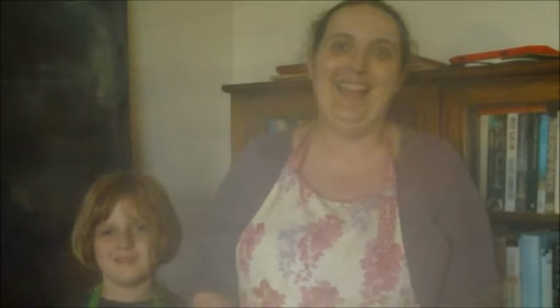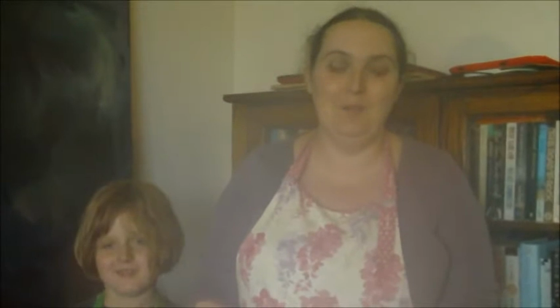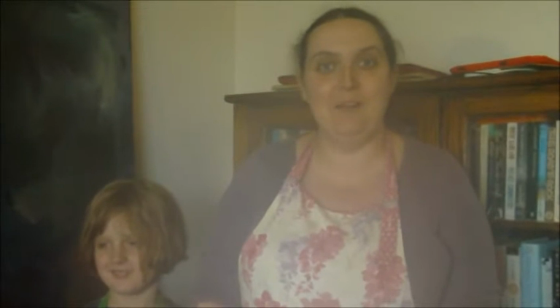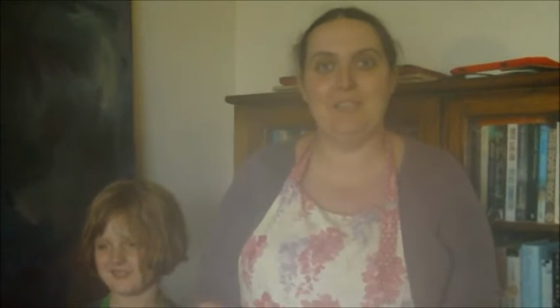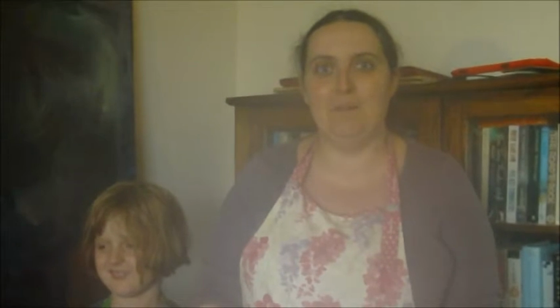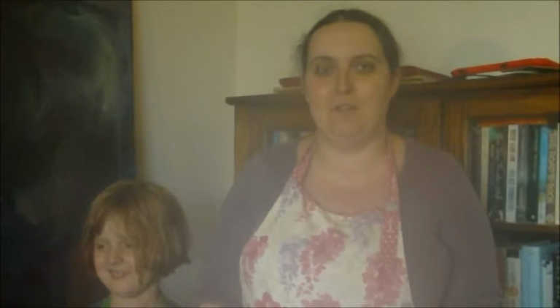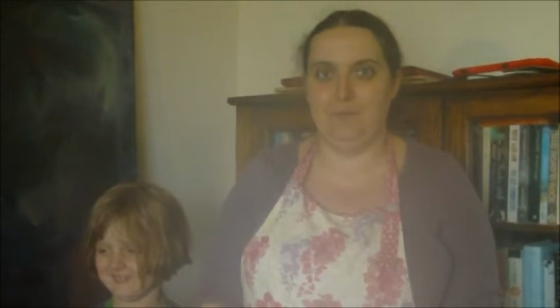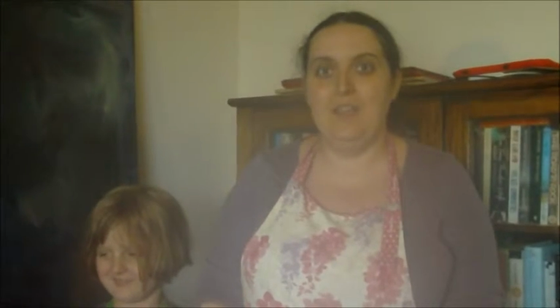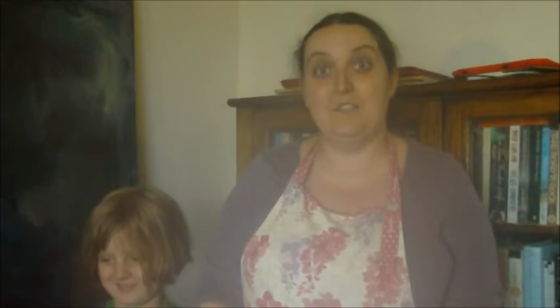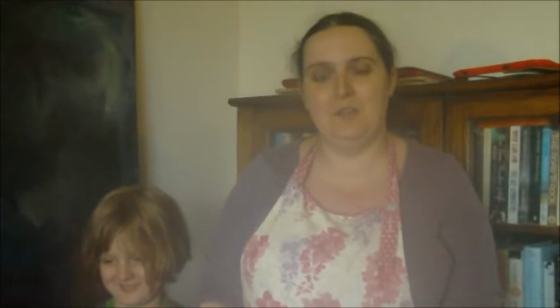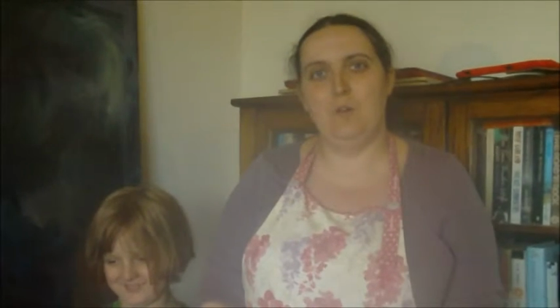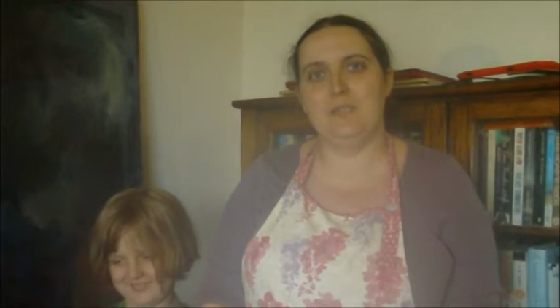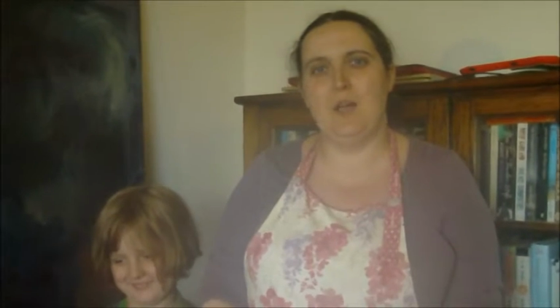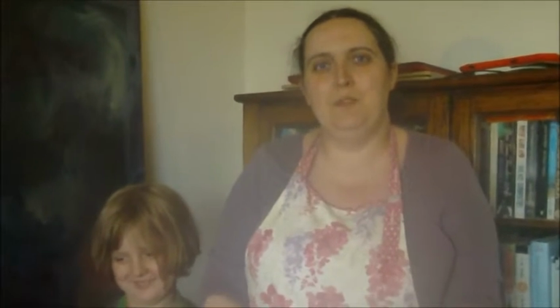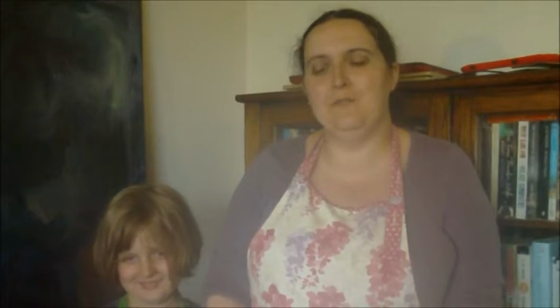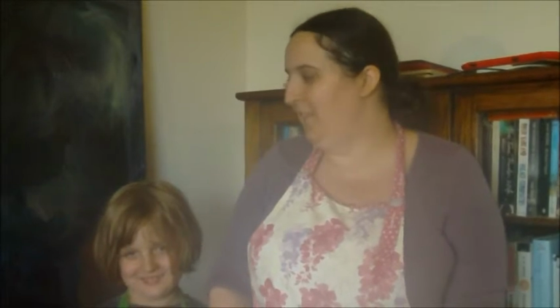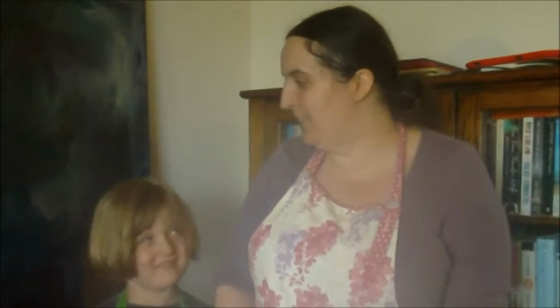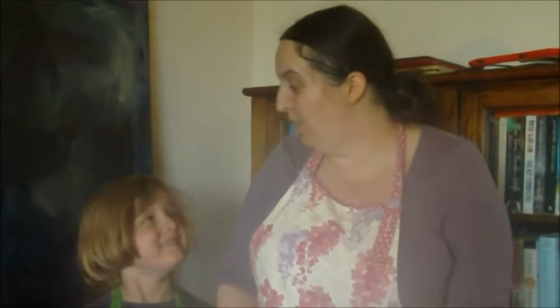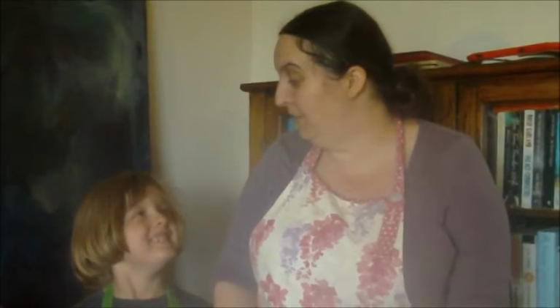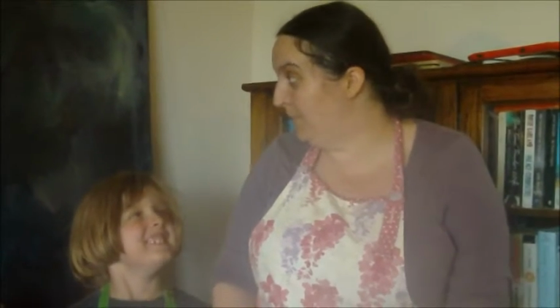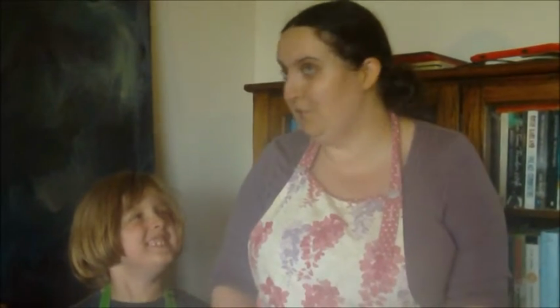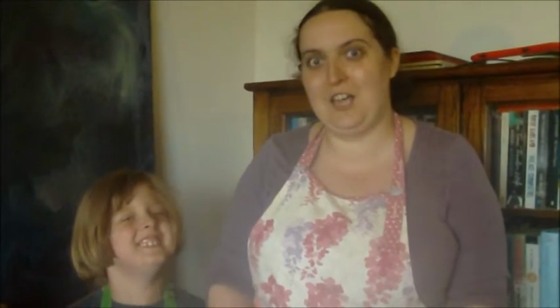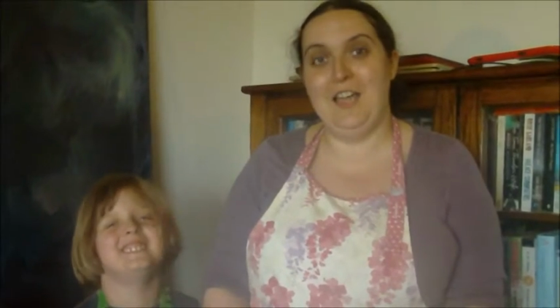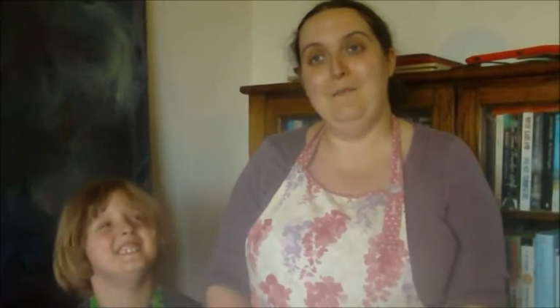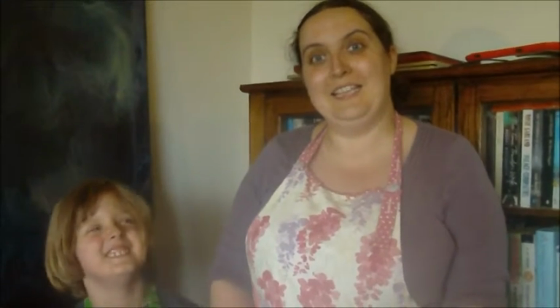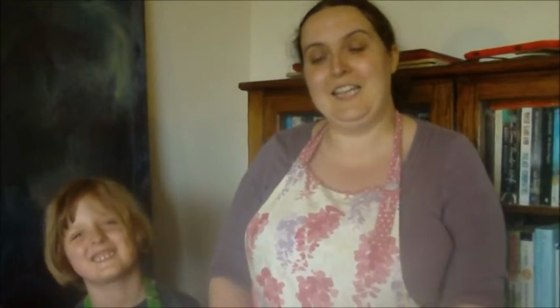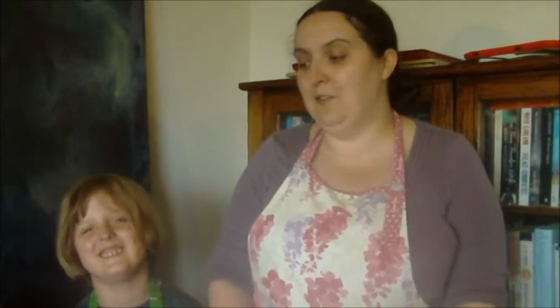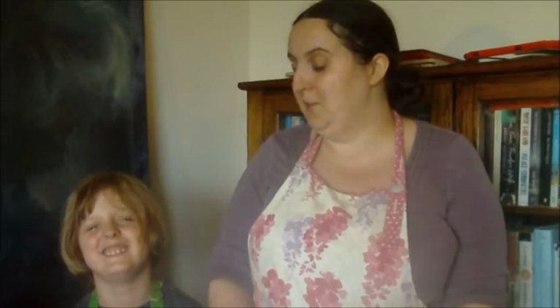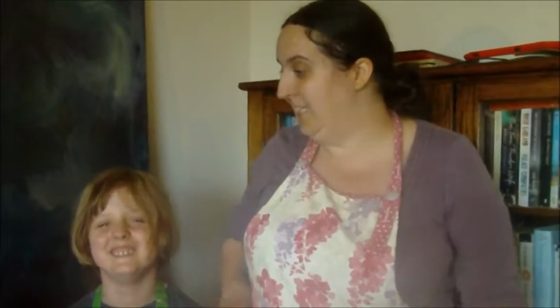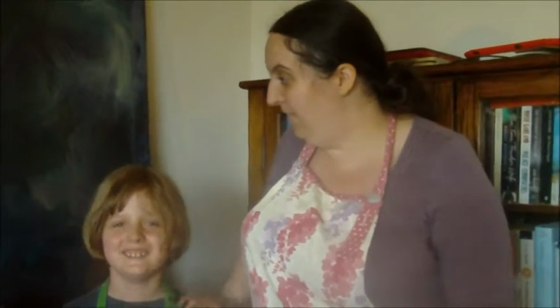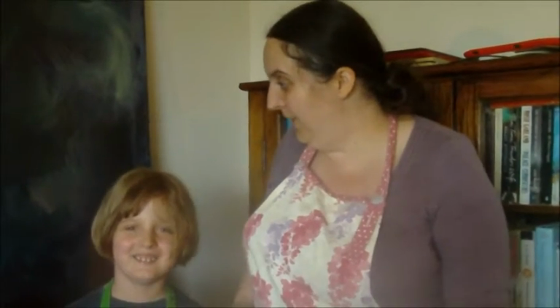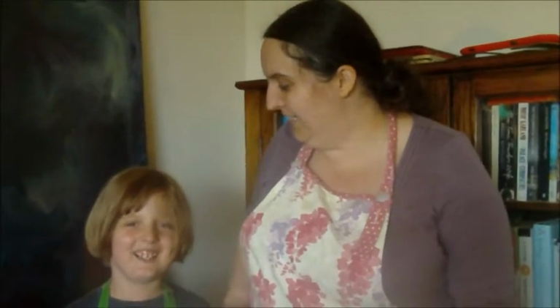Hello and welcome to Life on Pig Row. This afternoon we're going to make a beautiful raspberry and cream sponge. Me and little Dee are going to make it together.